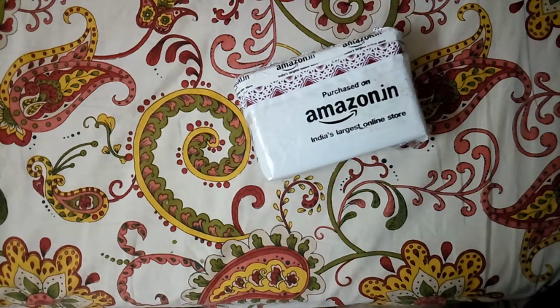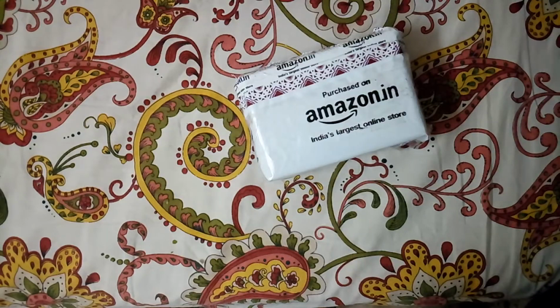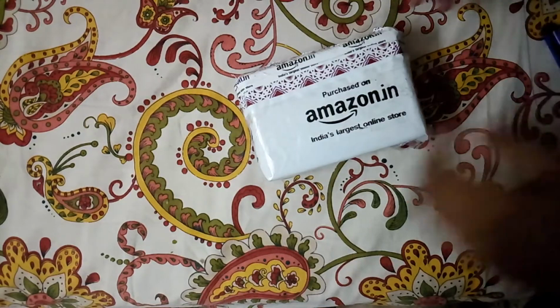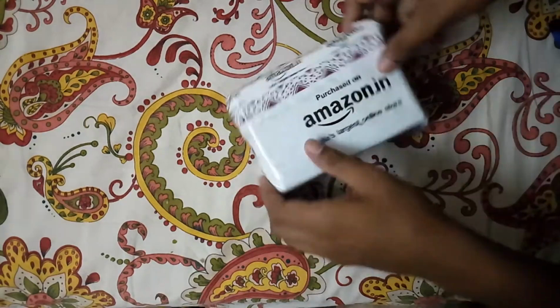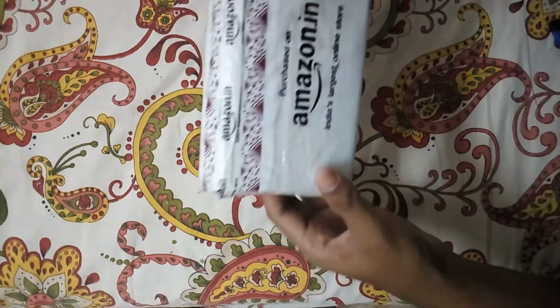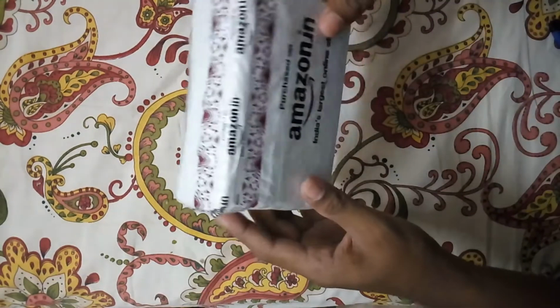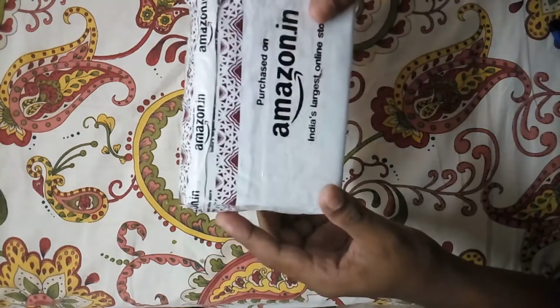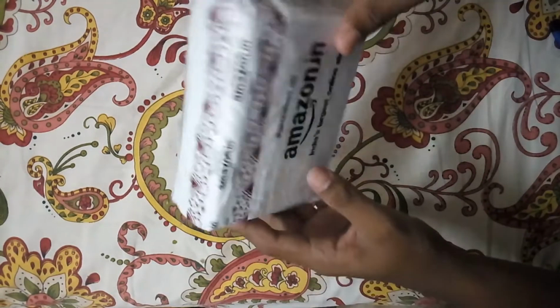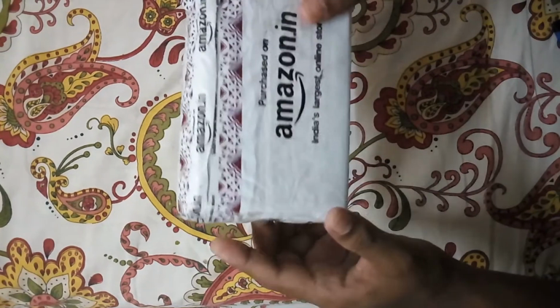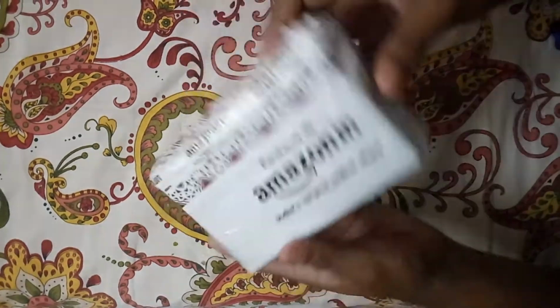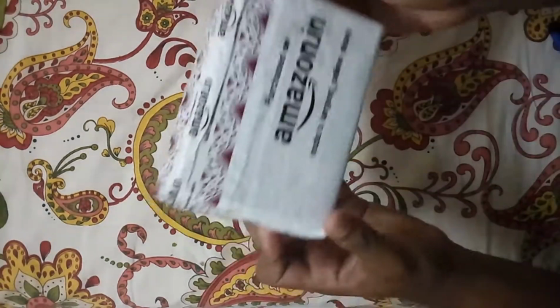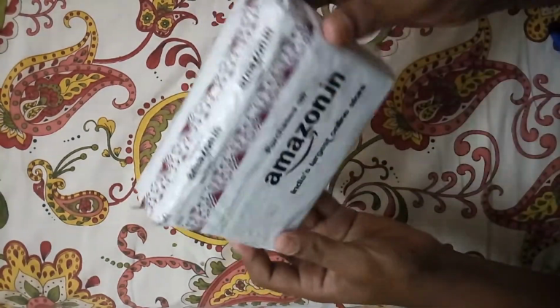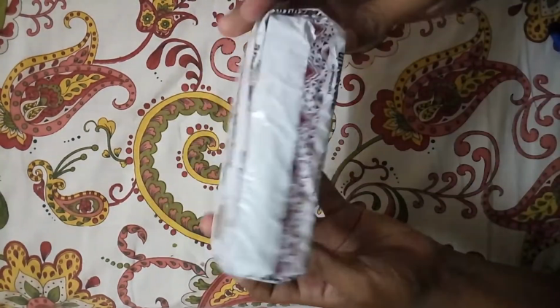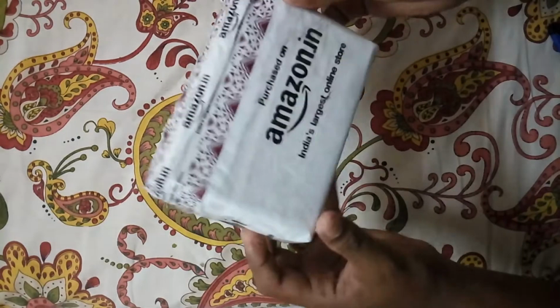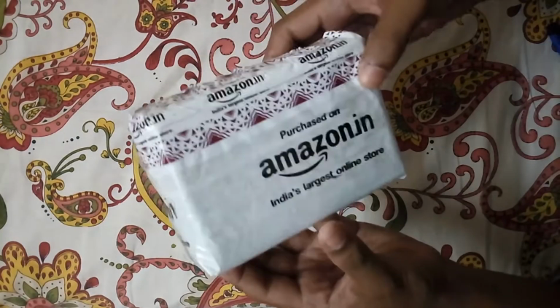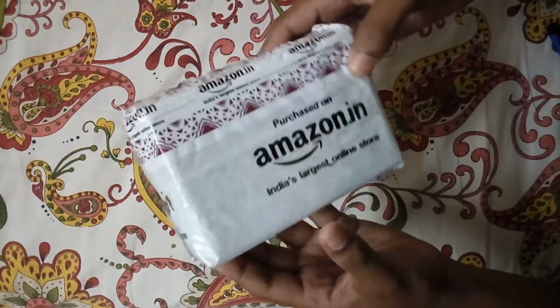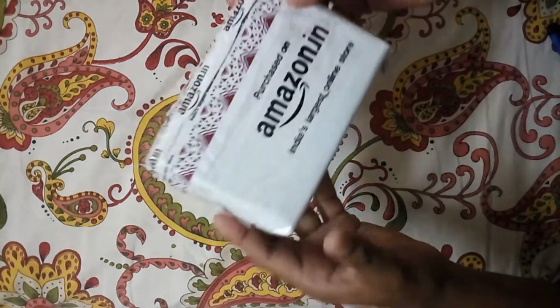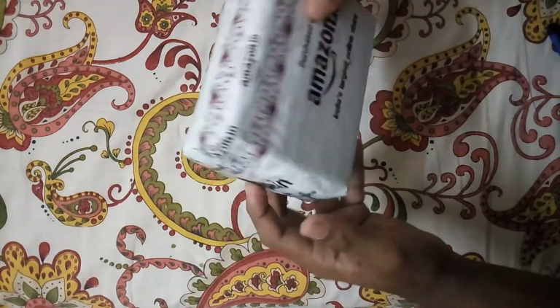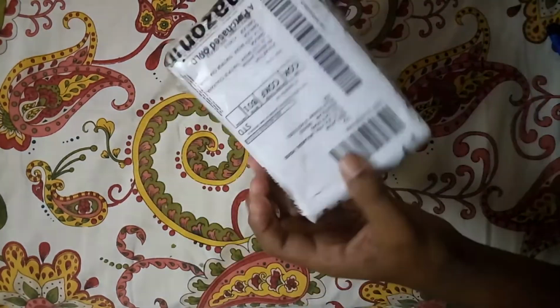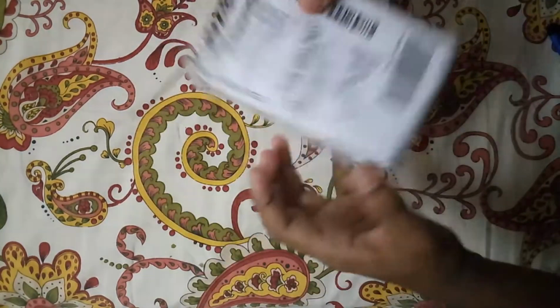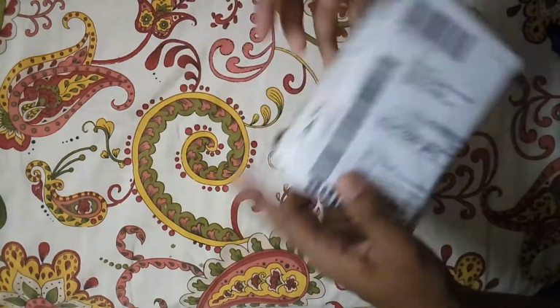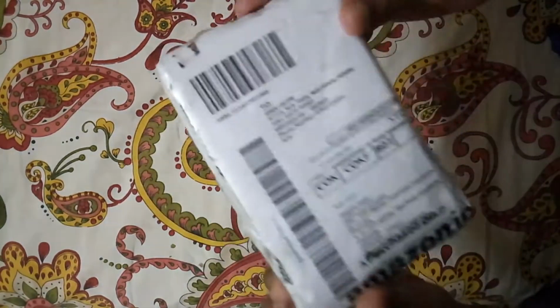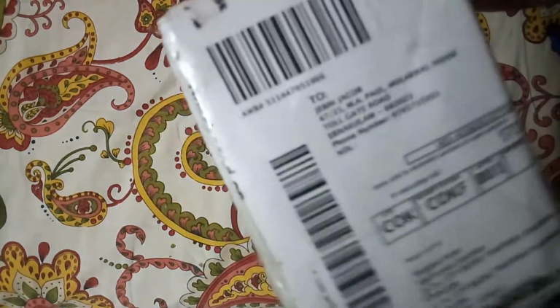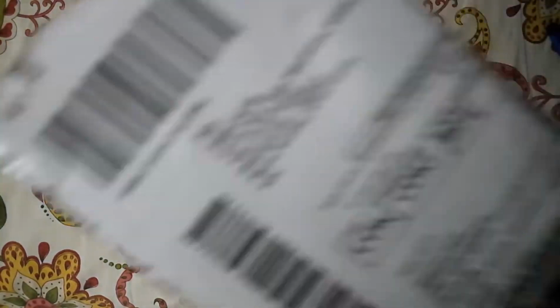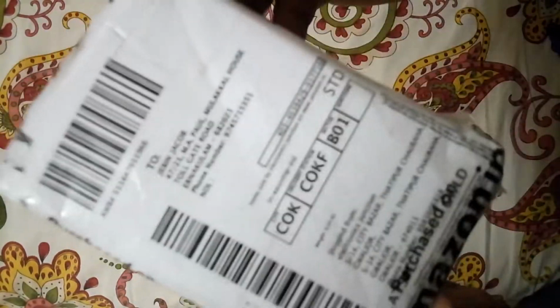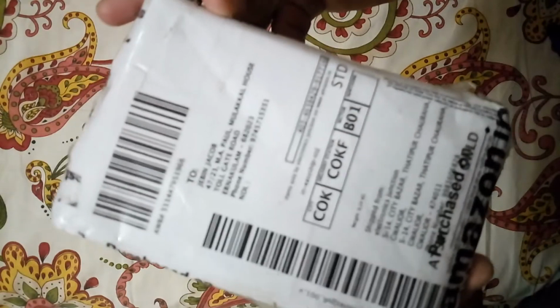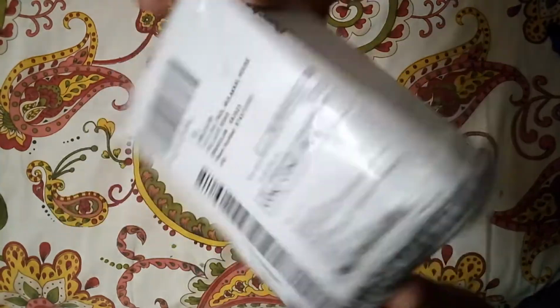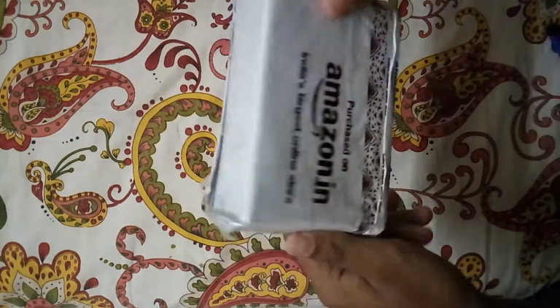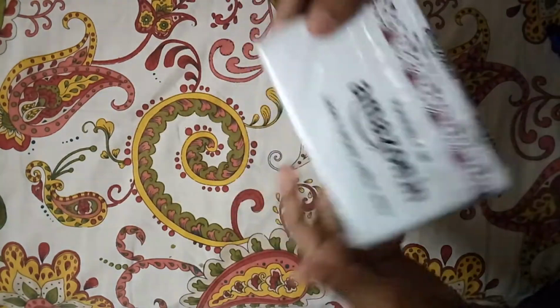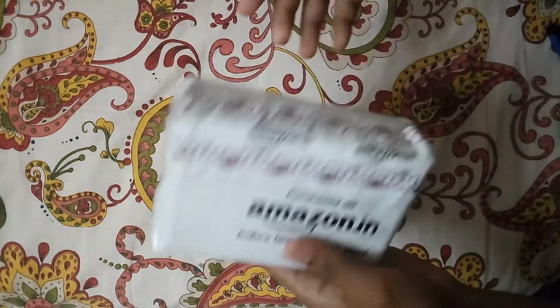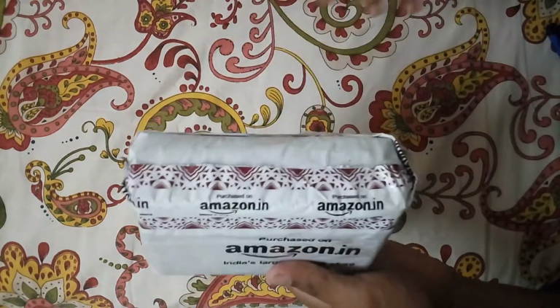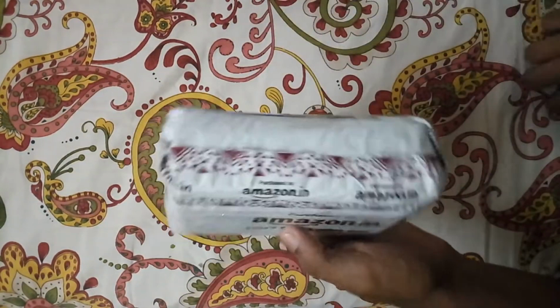Hello, welcome to our channel WBTeca. Today we are unboxing the Miko 101 Plus B multimeter. We purchased this multimeter from Amazon, so let's unbox it.